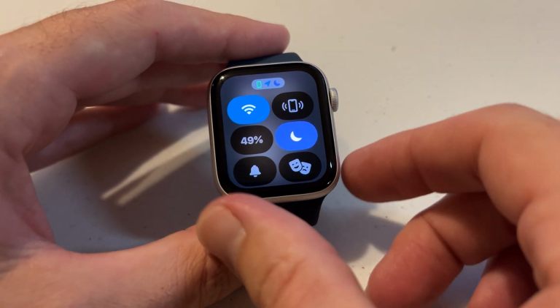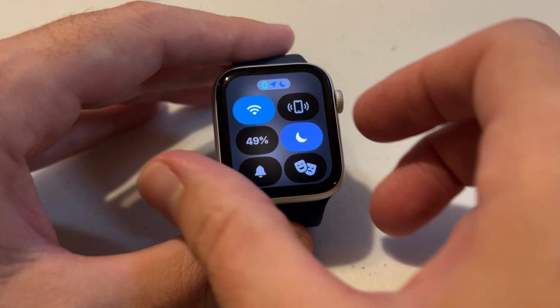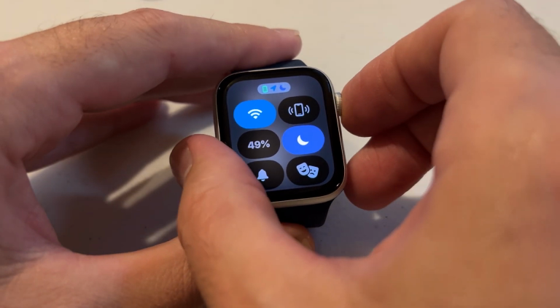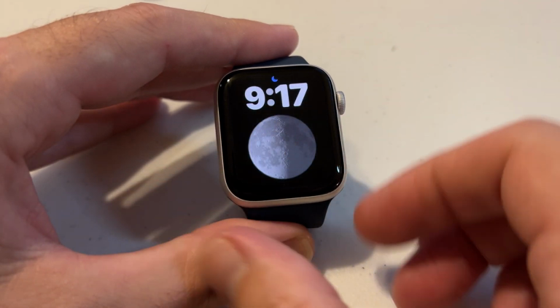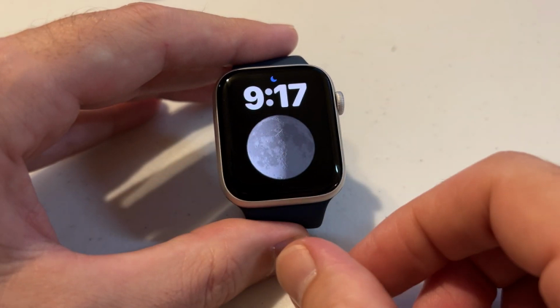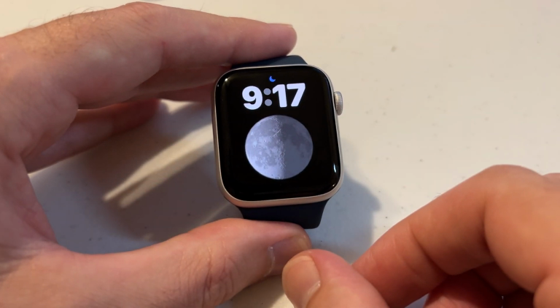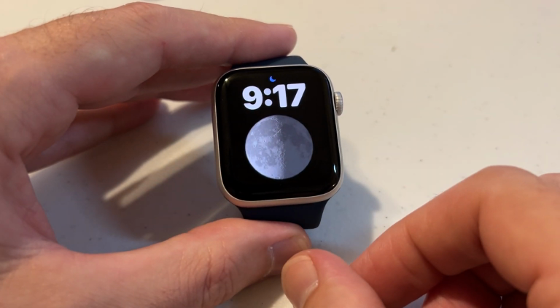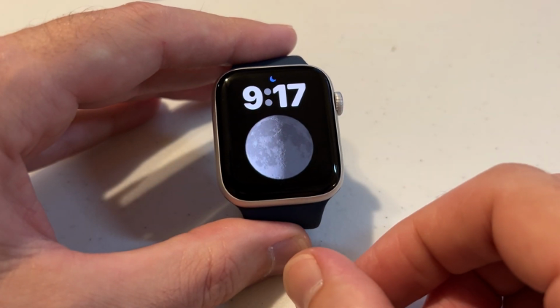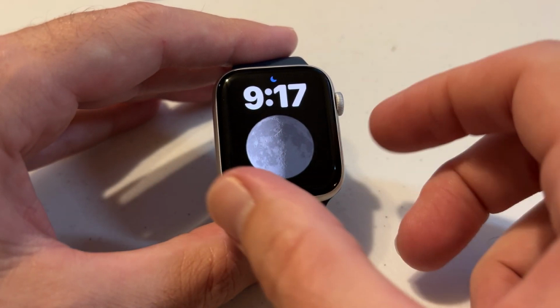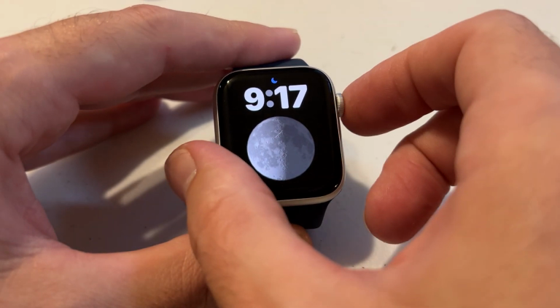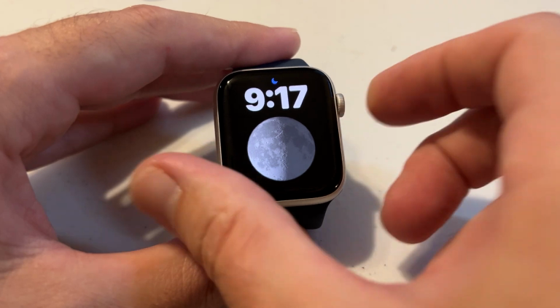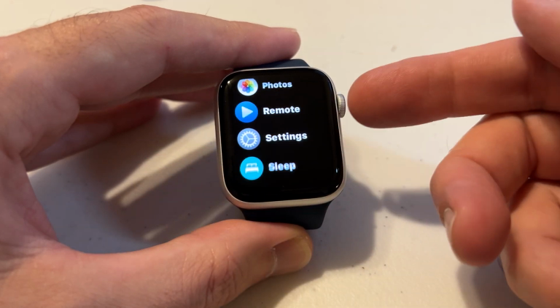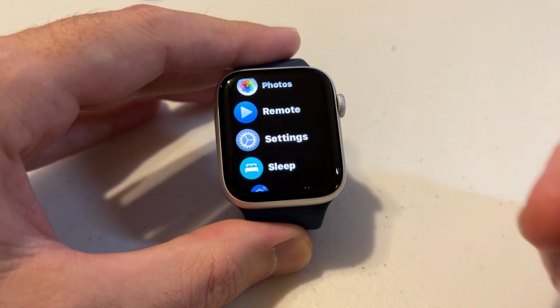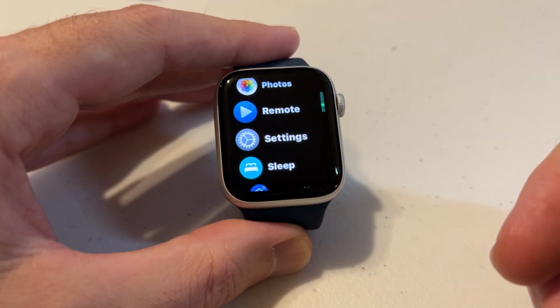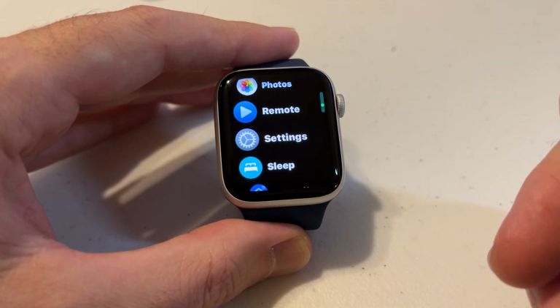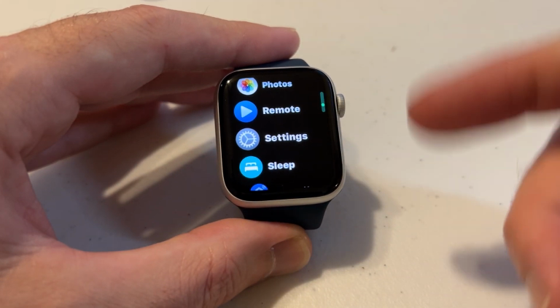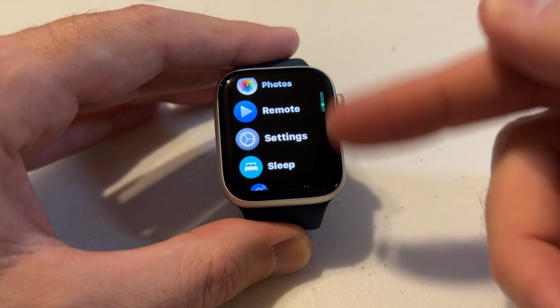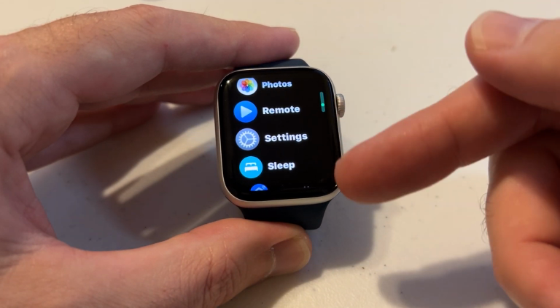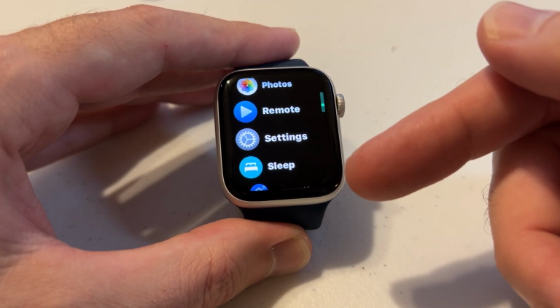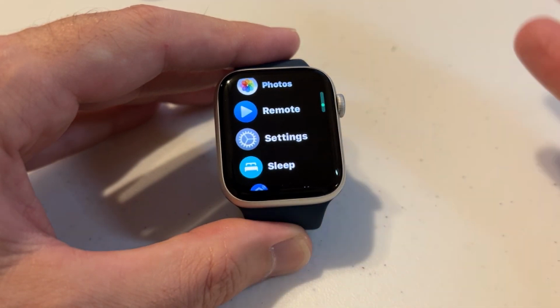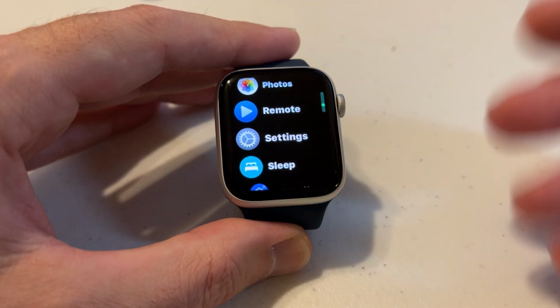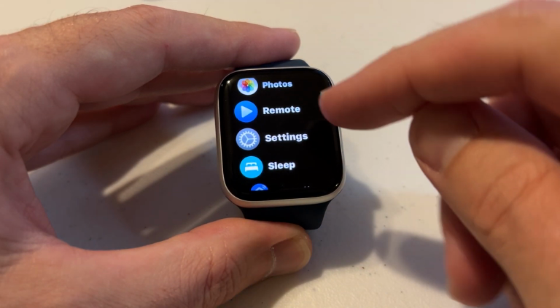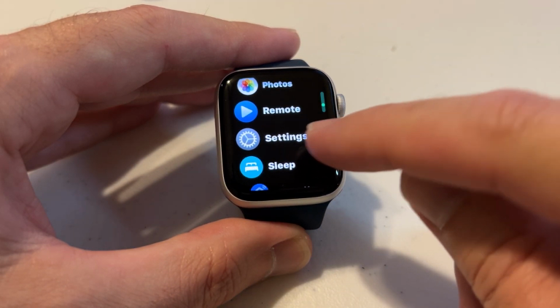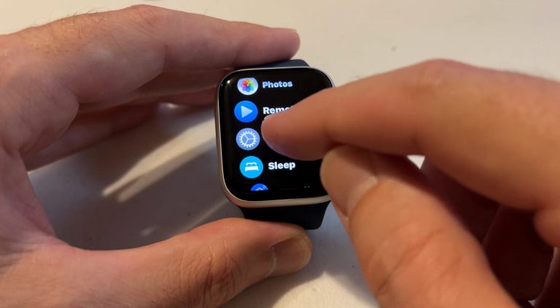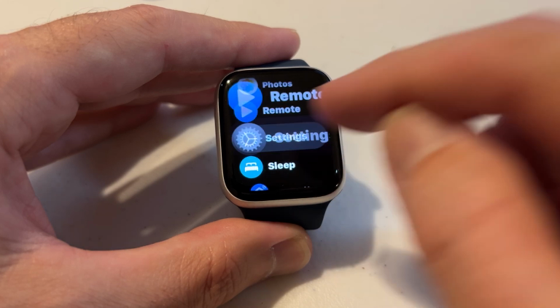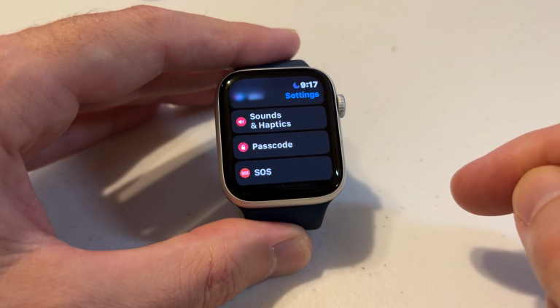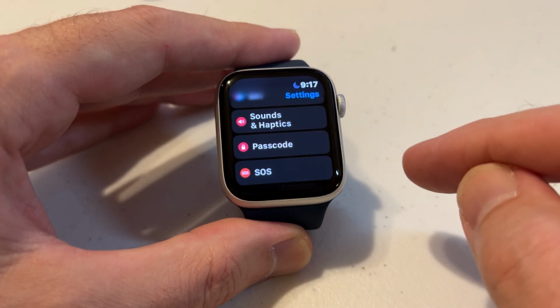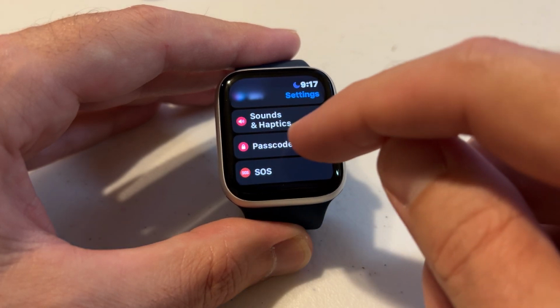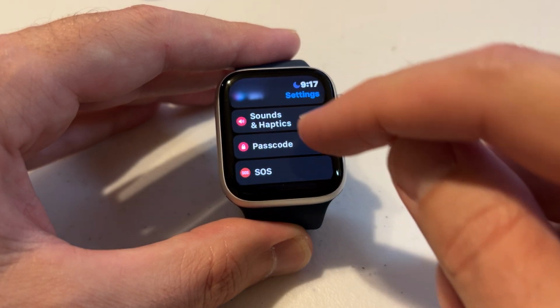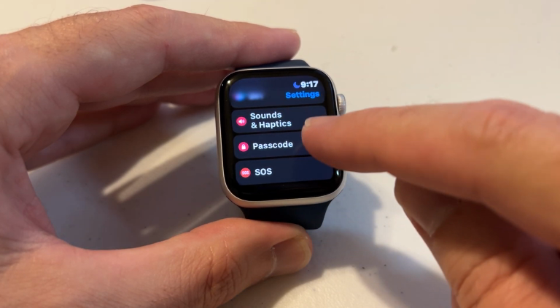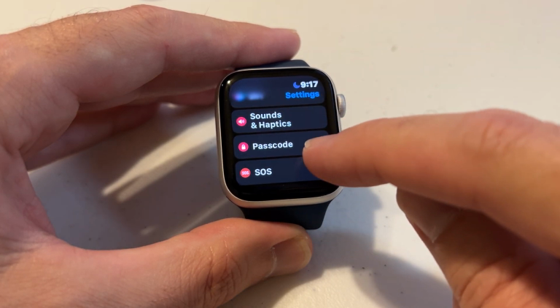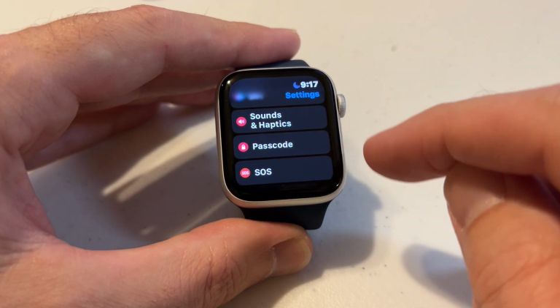So we're going to go ahead and press the digital crown — I'm going to show you how we can control this. Pressing the digital crown will take us to our app listing. I've got mine in list view; you might have yours in grid view. We need to go to Settings, and under Settings we're going to go to Passcode.